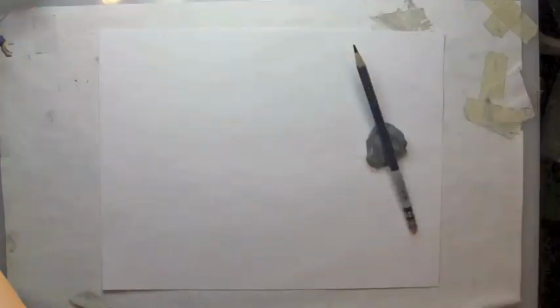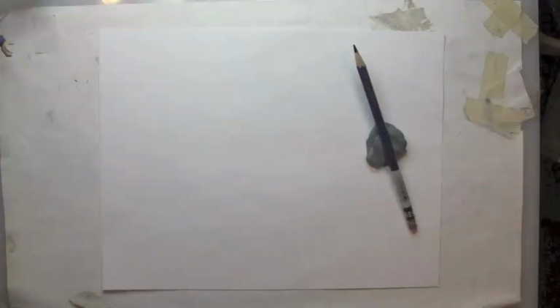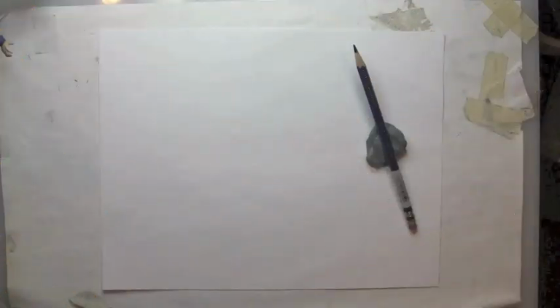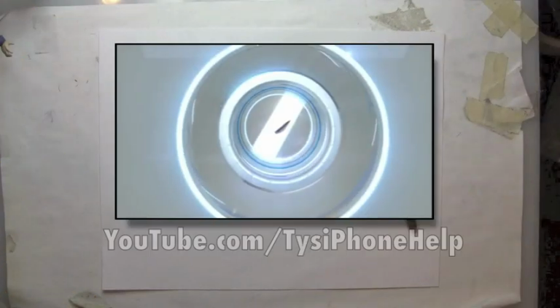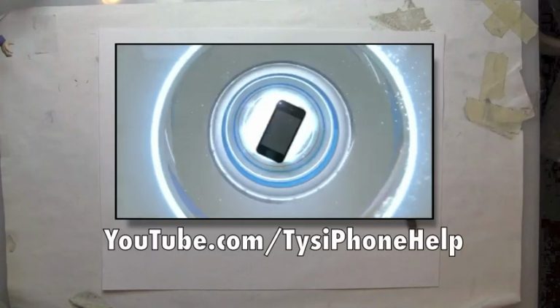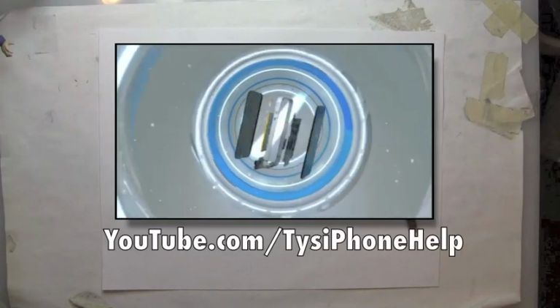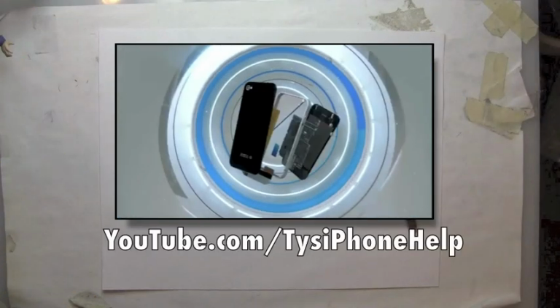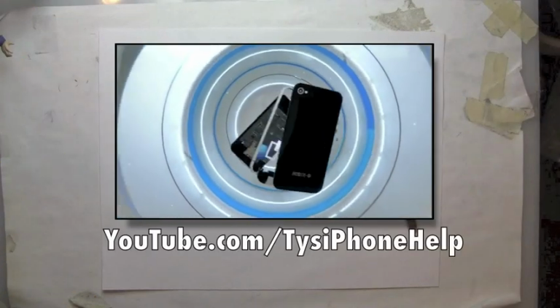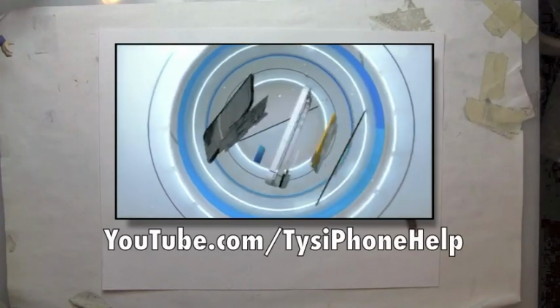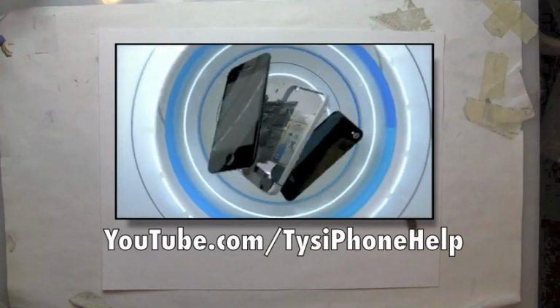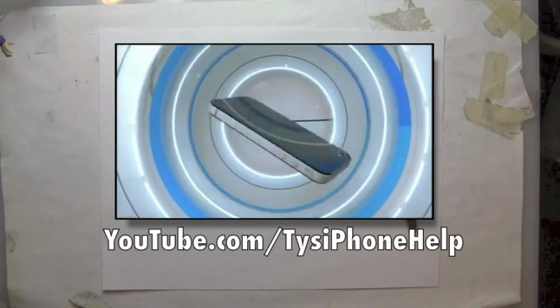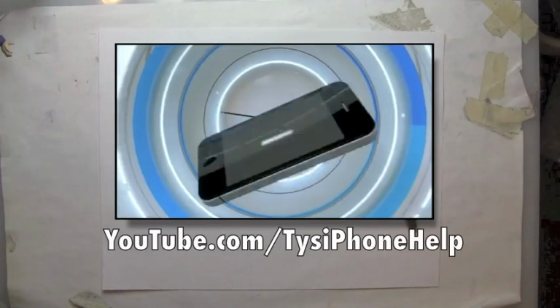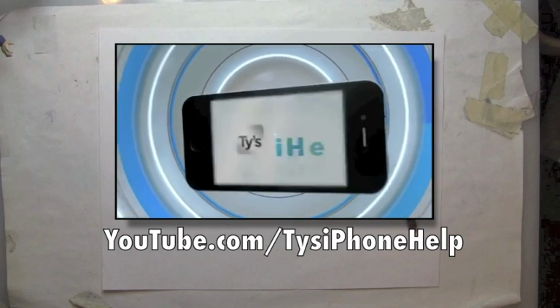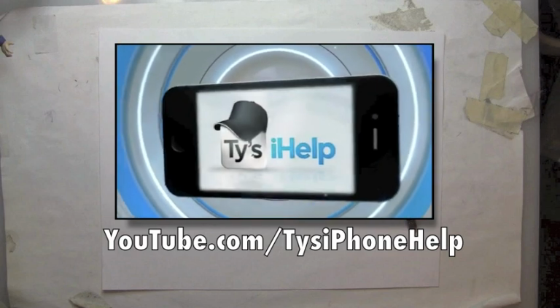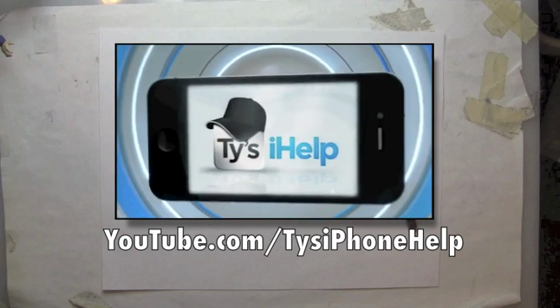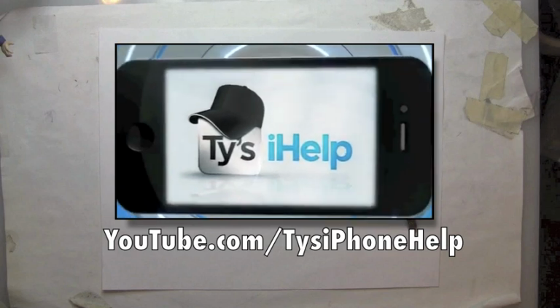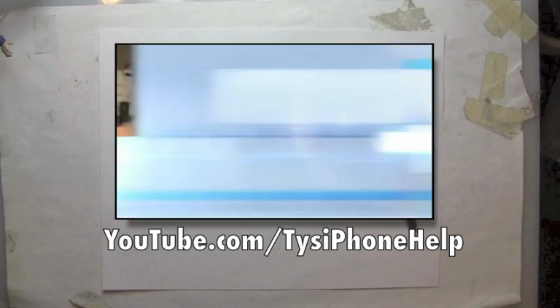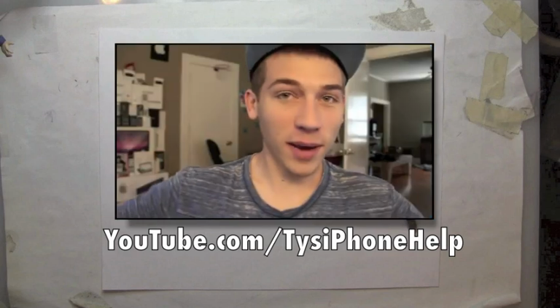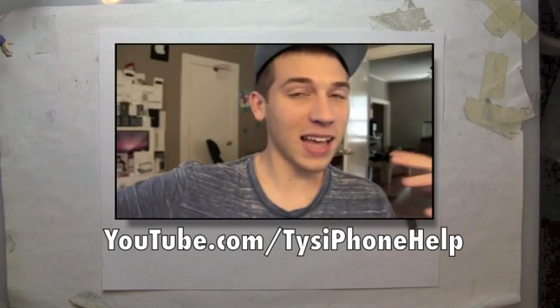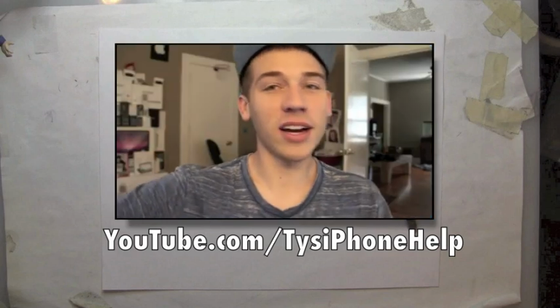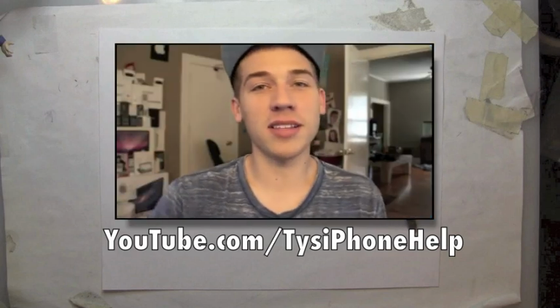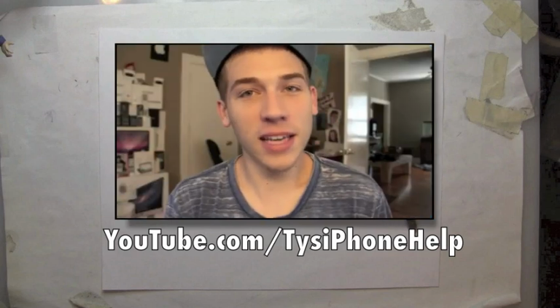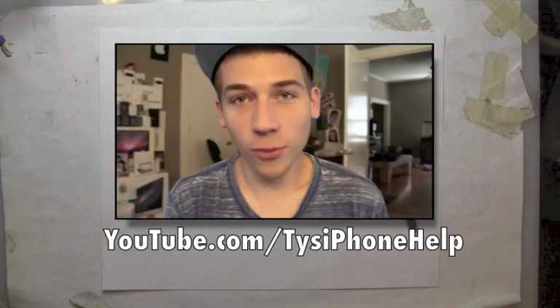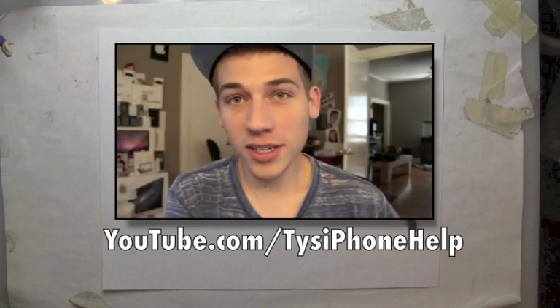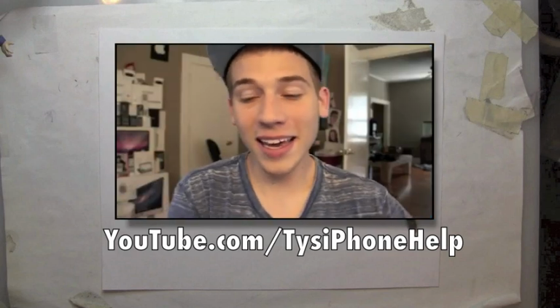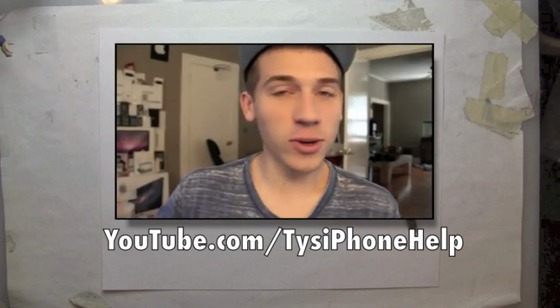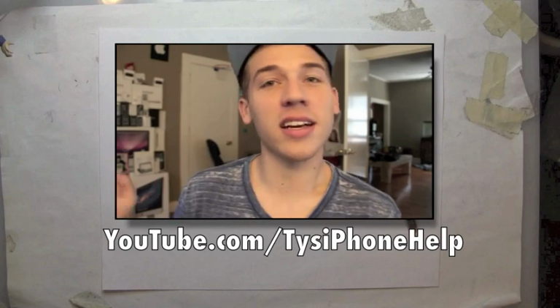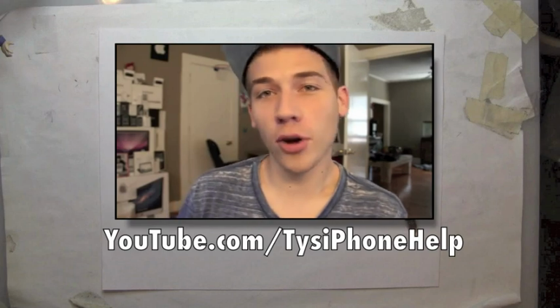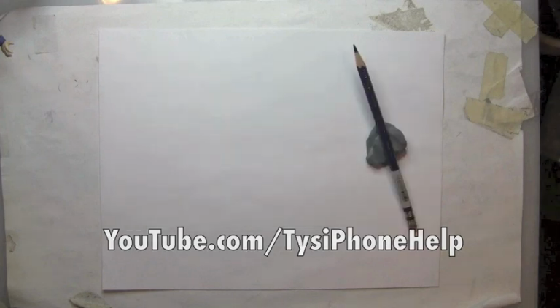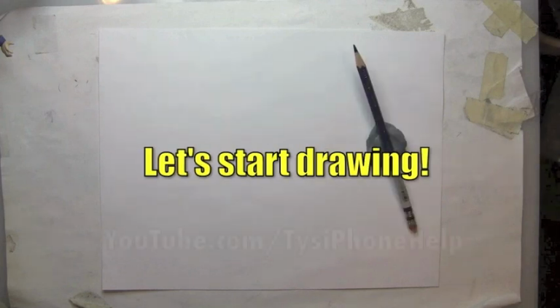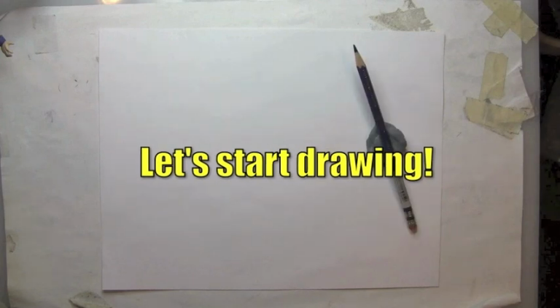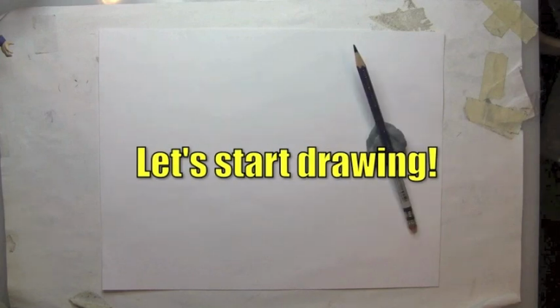If you guys want the latest news about iPhones, apps, and gadgets, then you should definitely subscribe to Ty's channel. Check him out and tell him Cartoon Block sent you. Now let's start drawing.